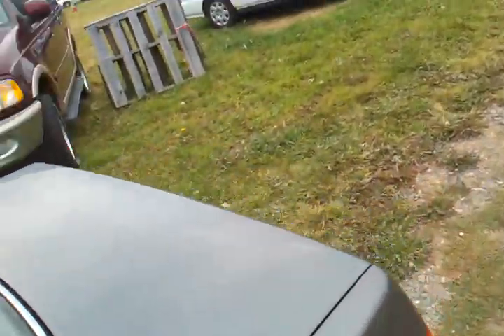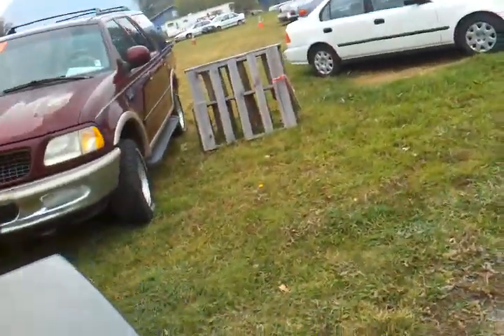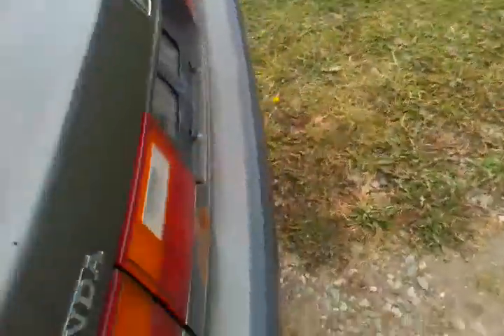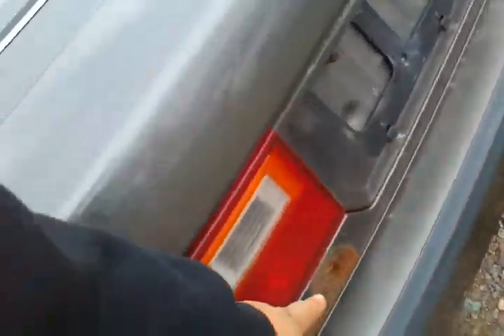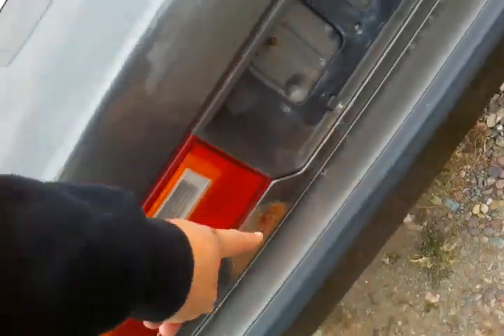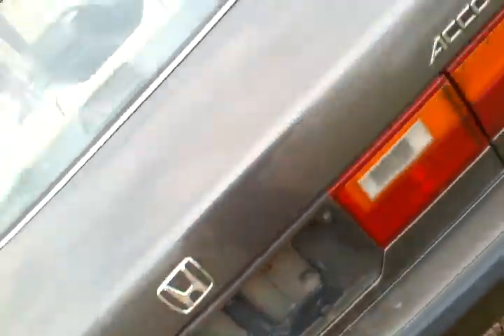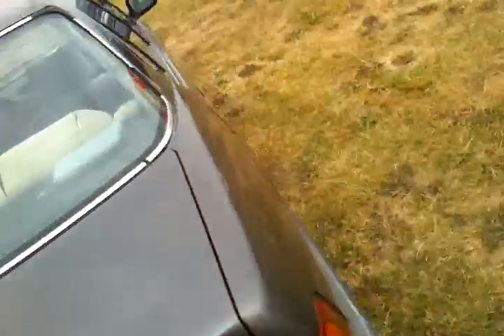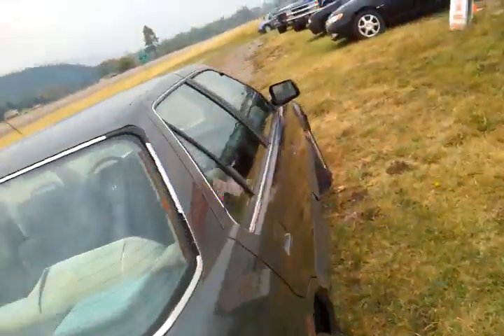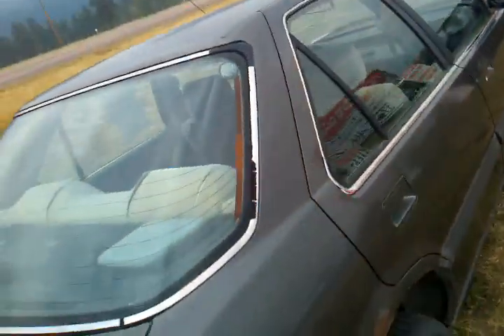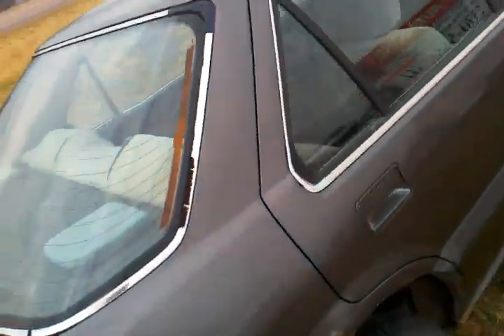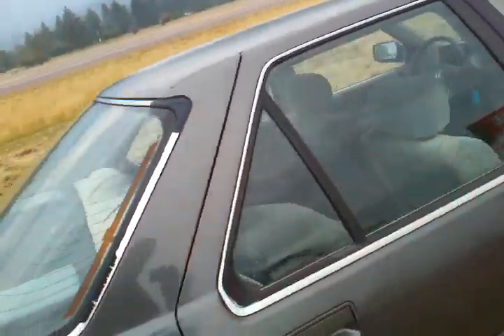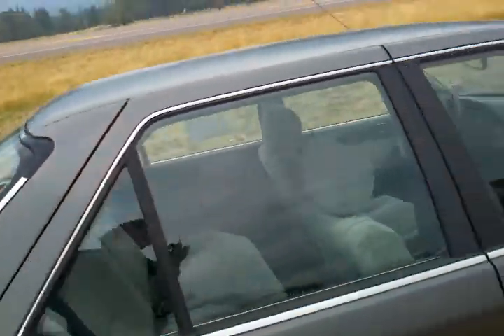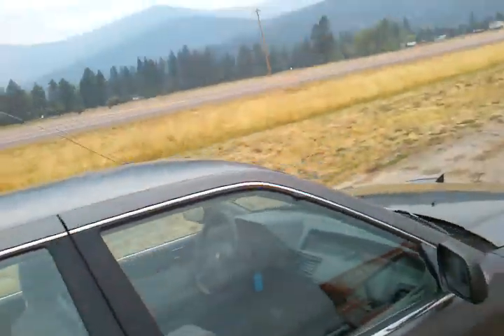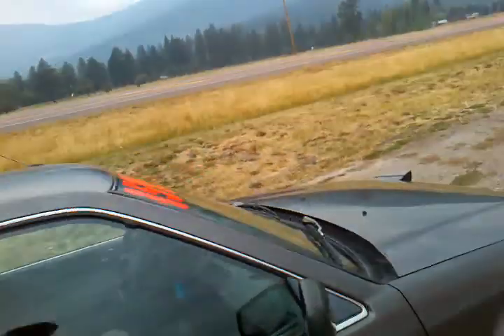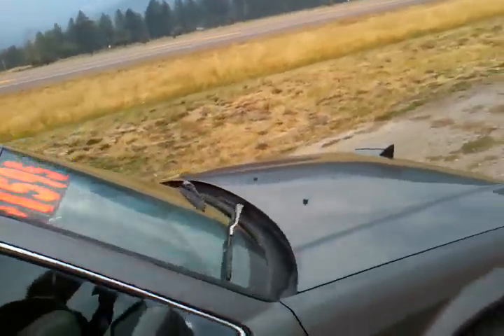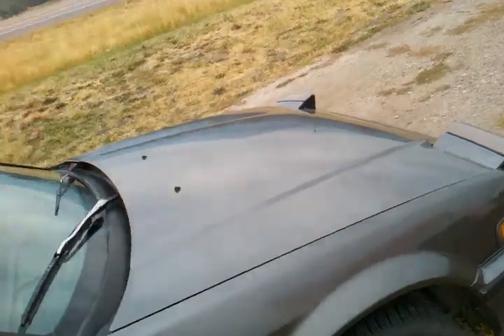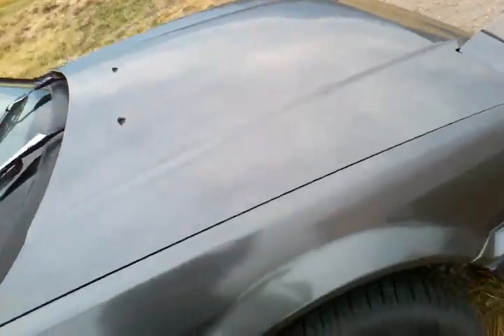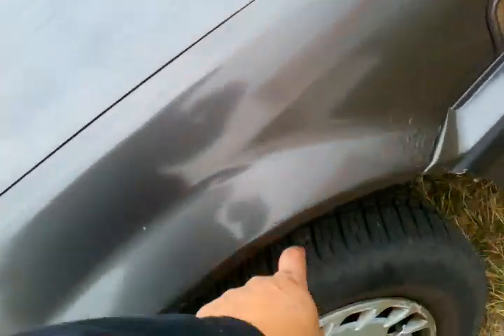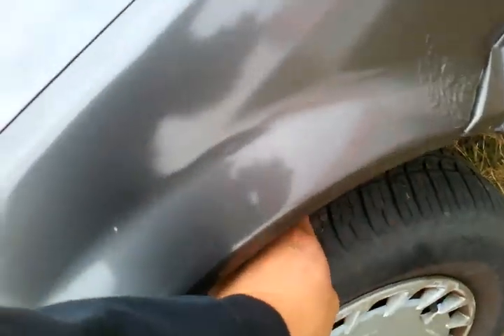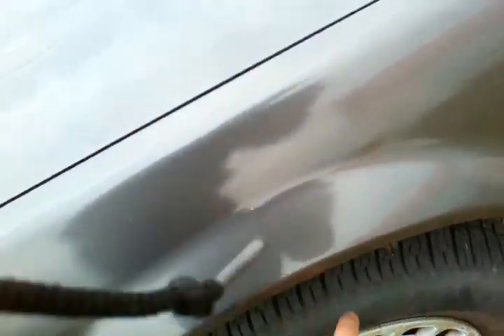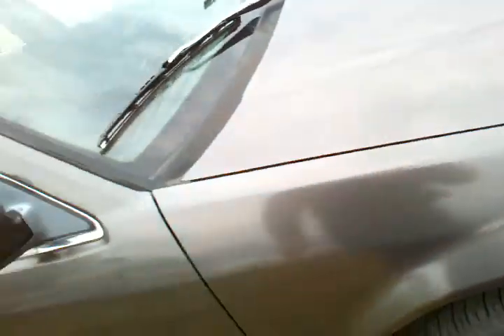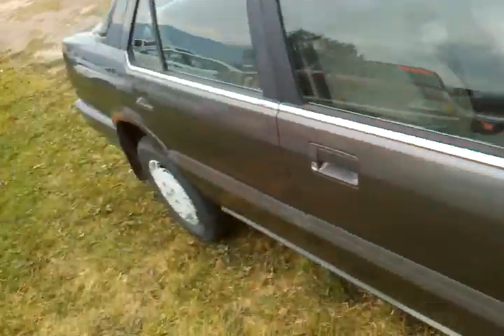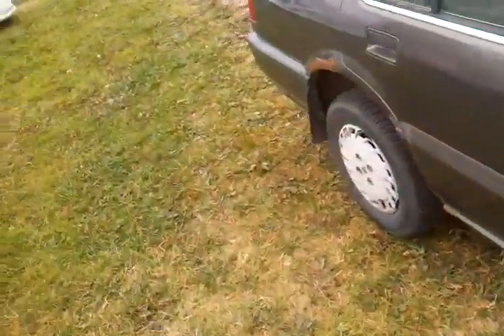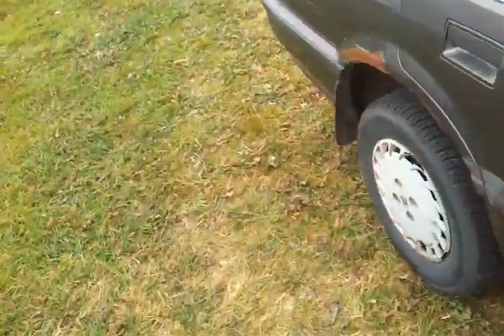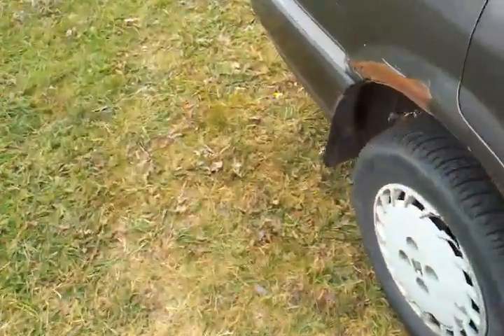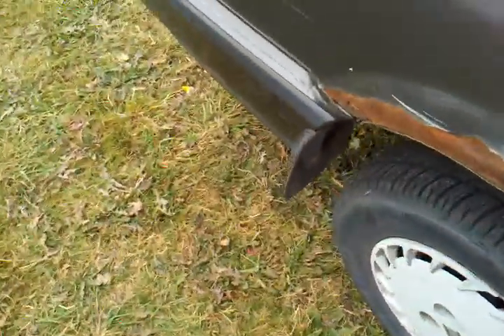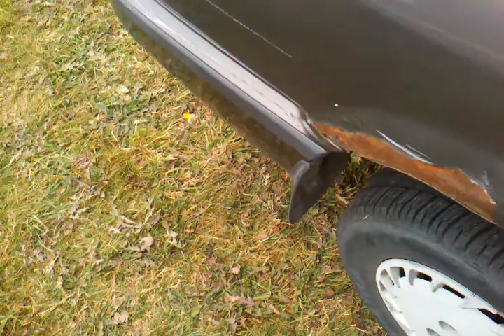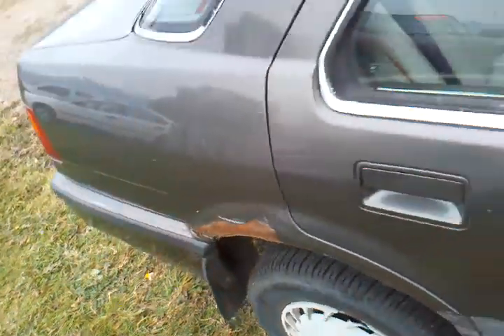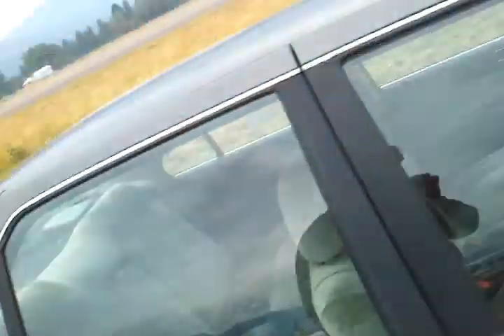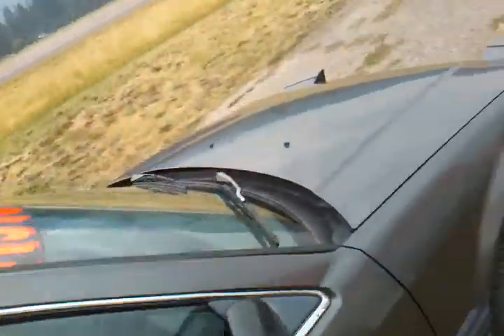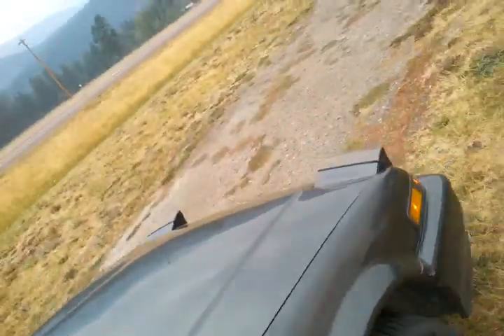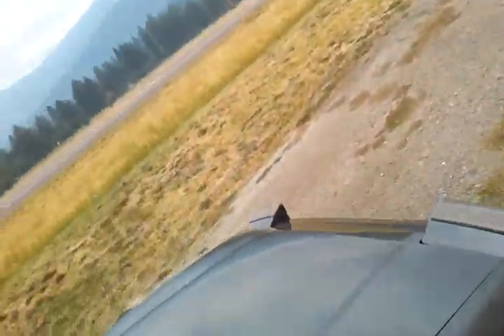Let me show you the rust spots on the back there — there's some more rust there. That's why it's cheap. But it's got some pretty decent tires. The back ones are like brand new, though probably time for a rotation.